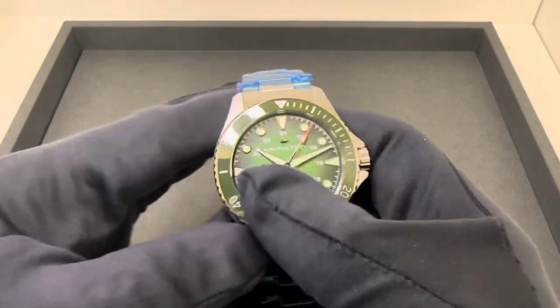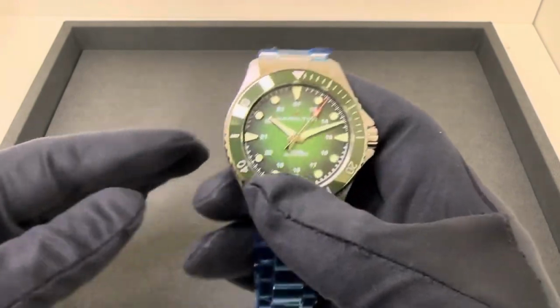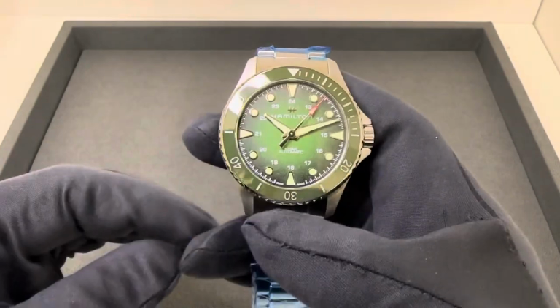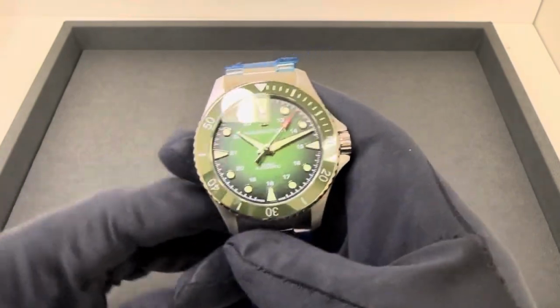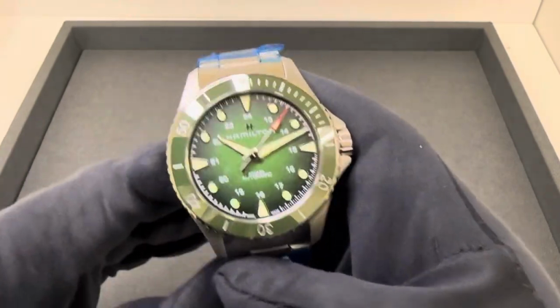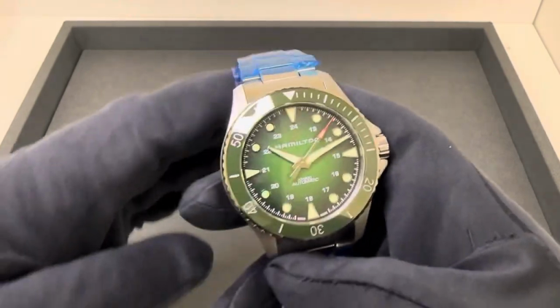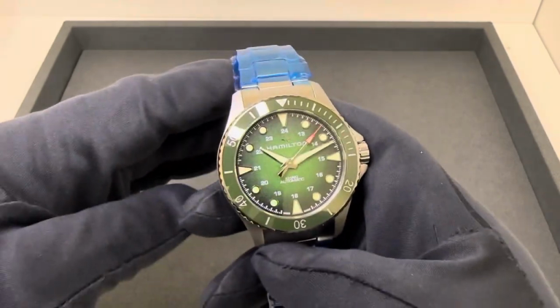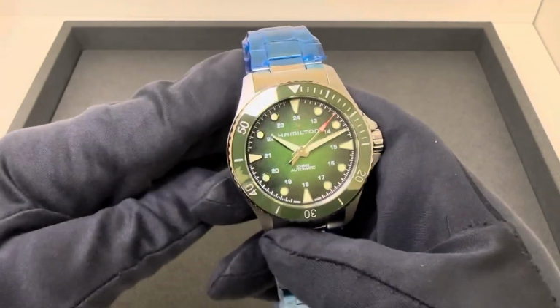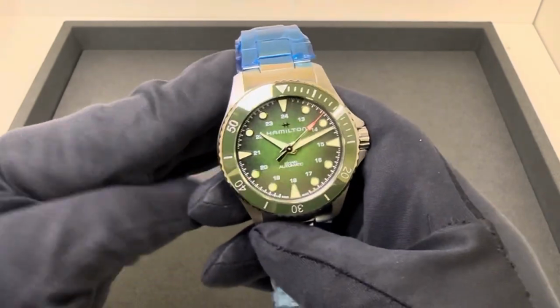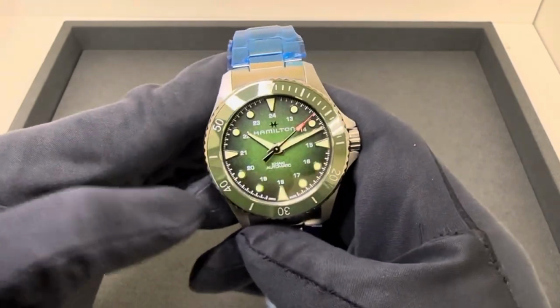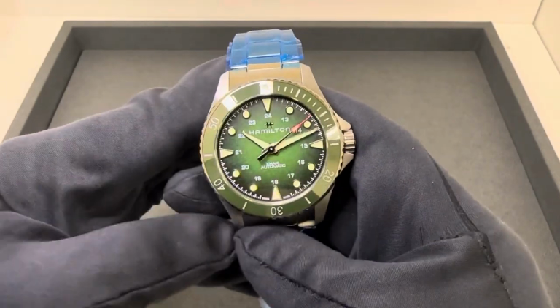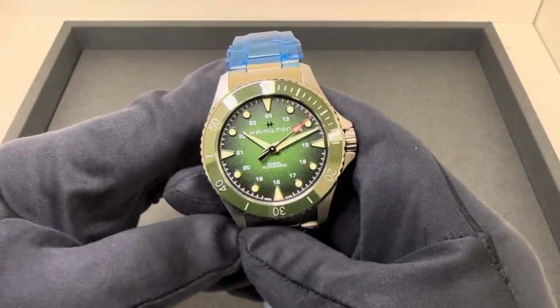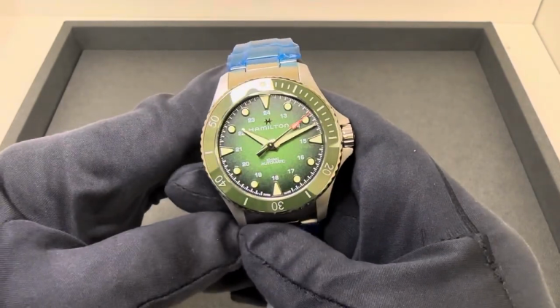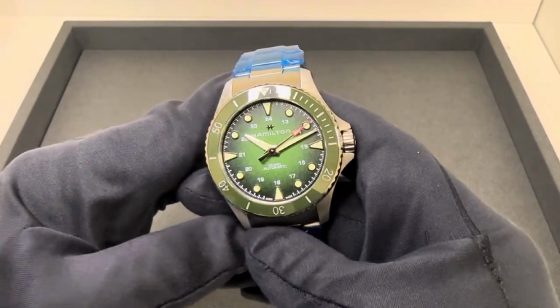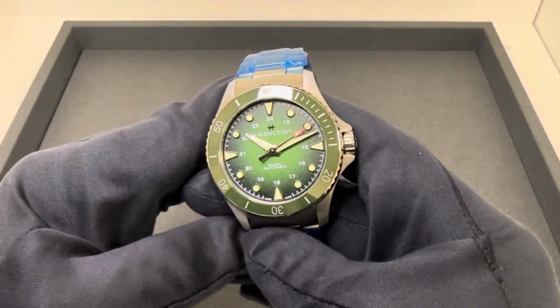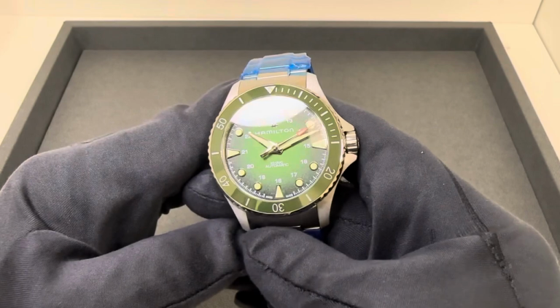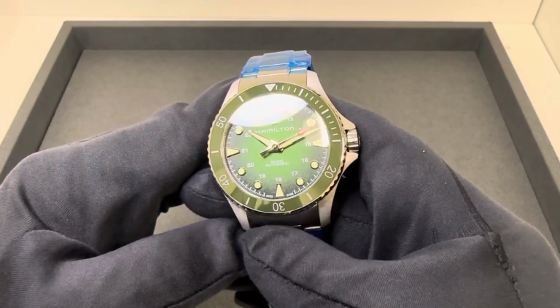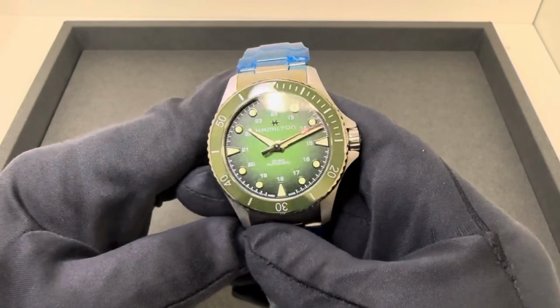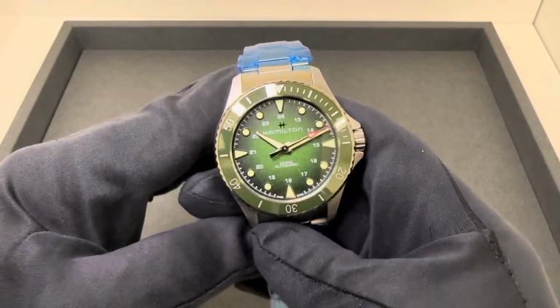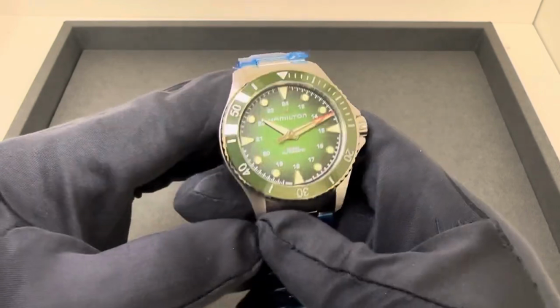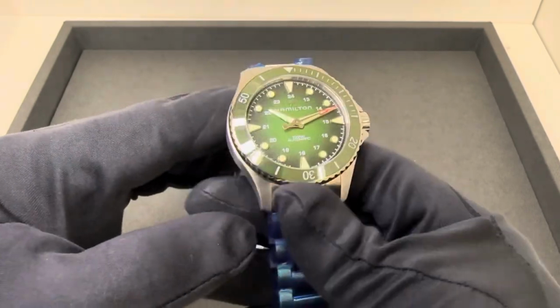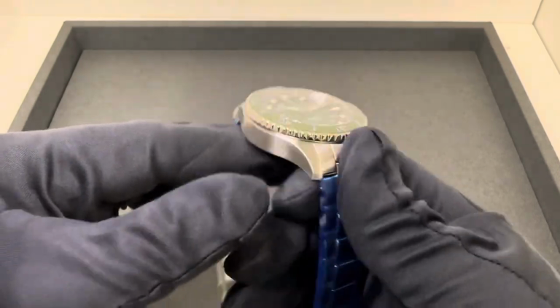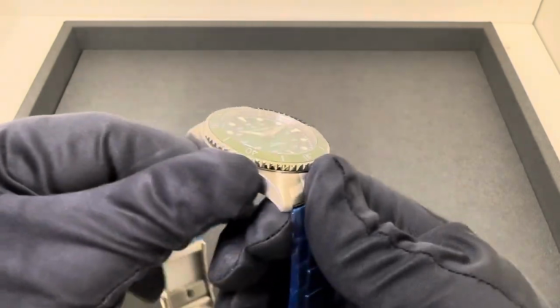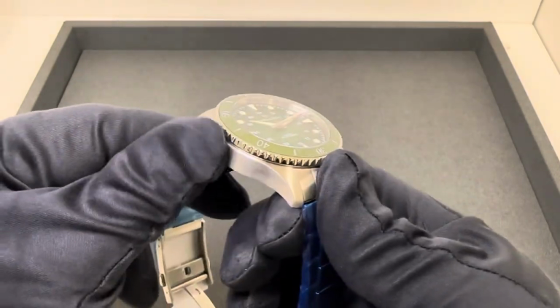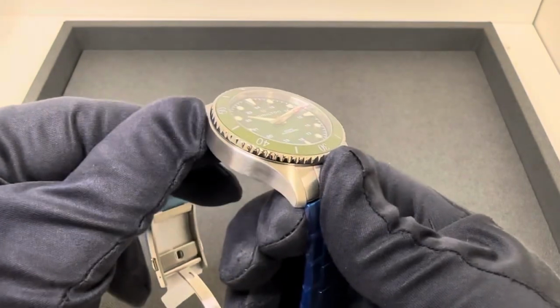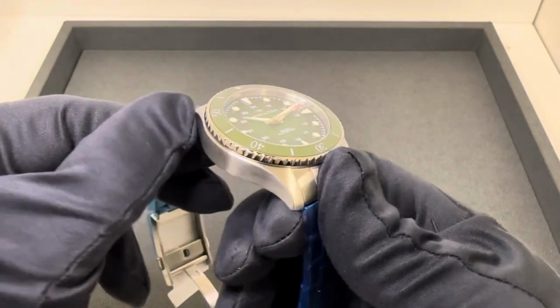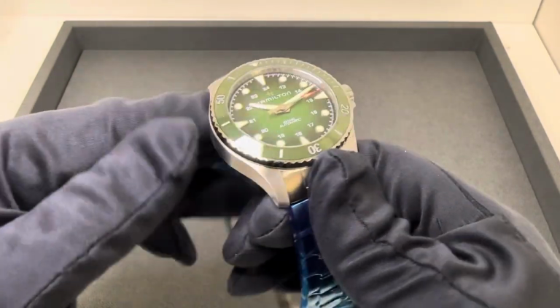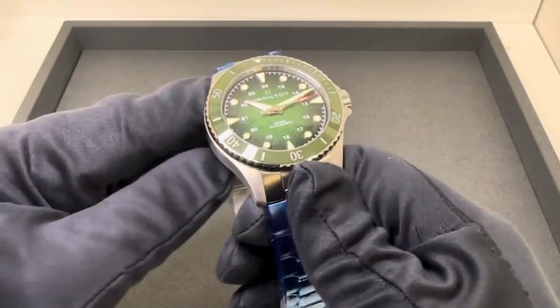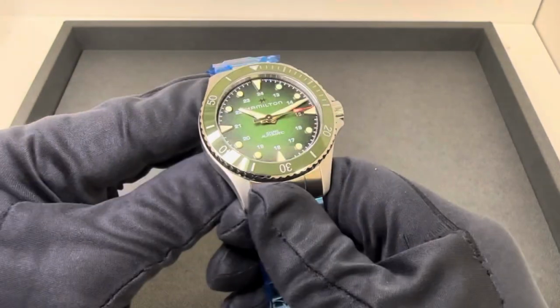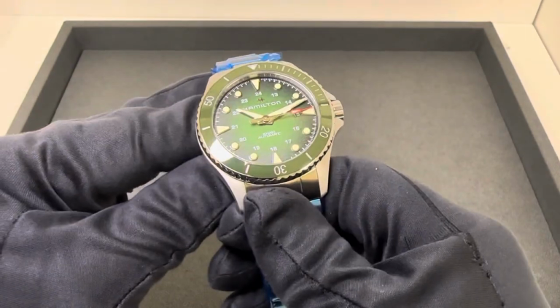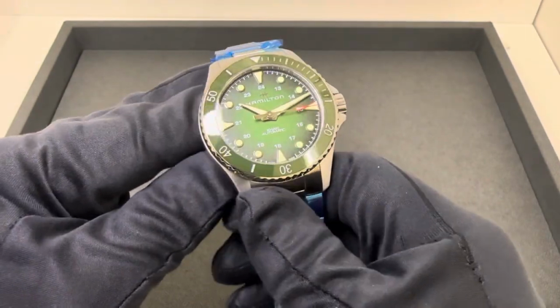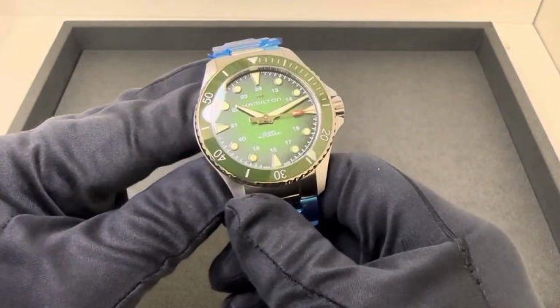I'm going to keep this video relatively short. I will list all of the dimensions and the specs in the description. I've reviewed these quite a few times, so I'll just list those there.